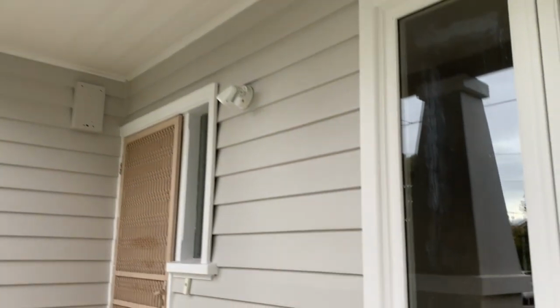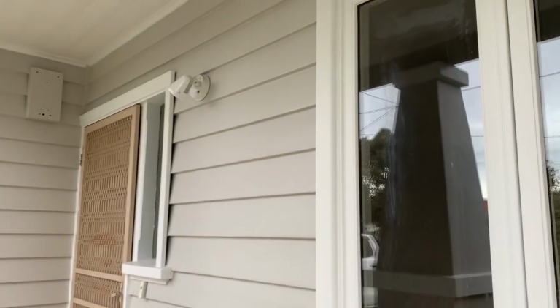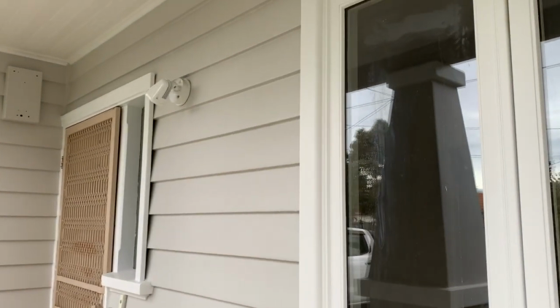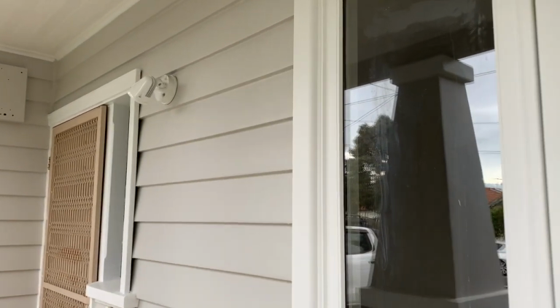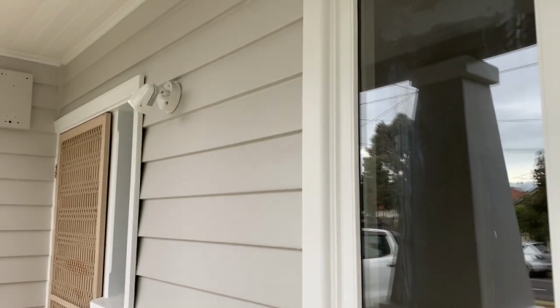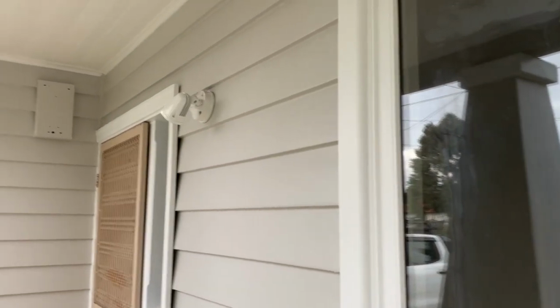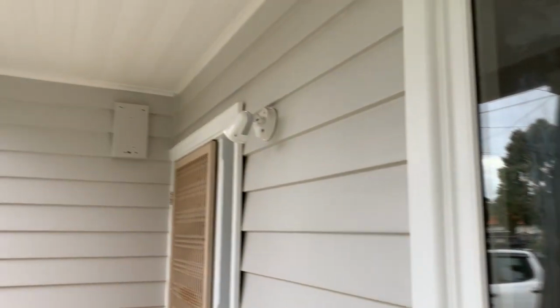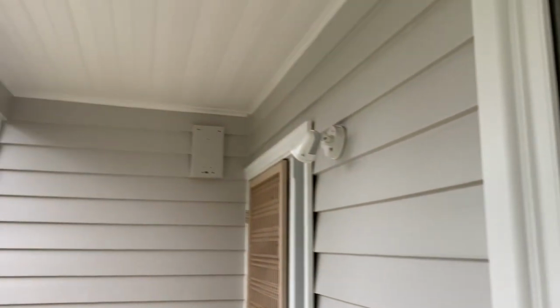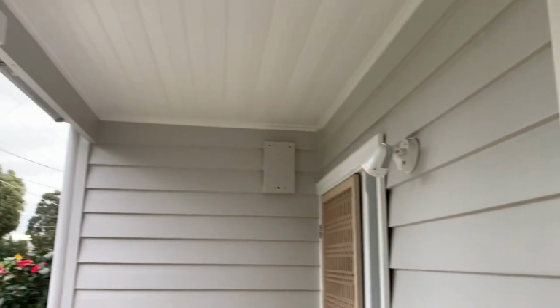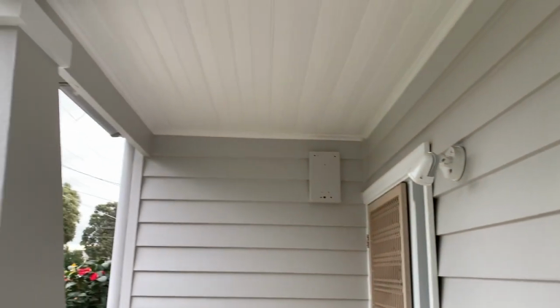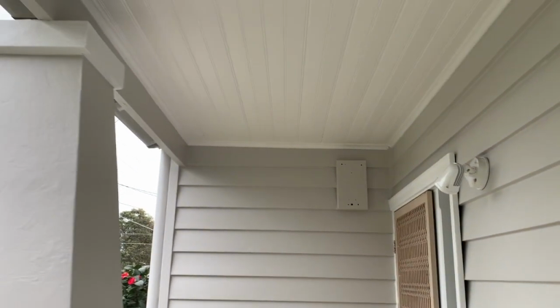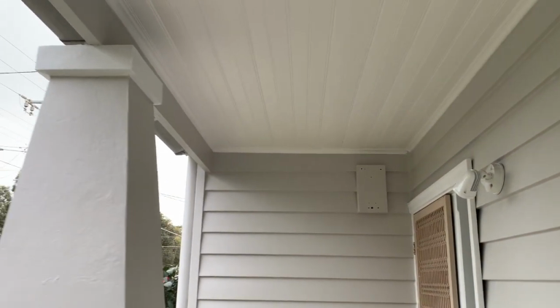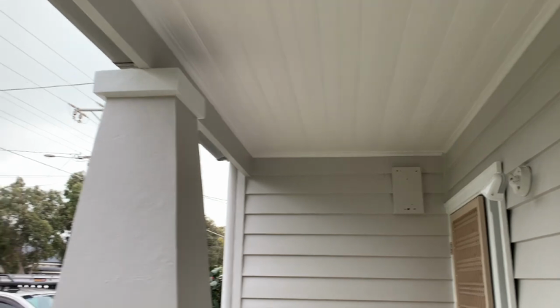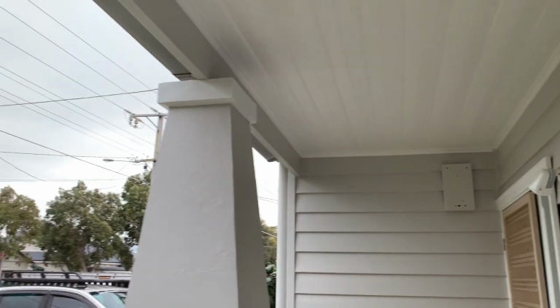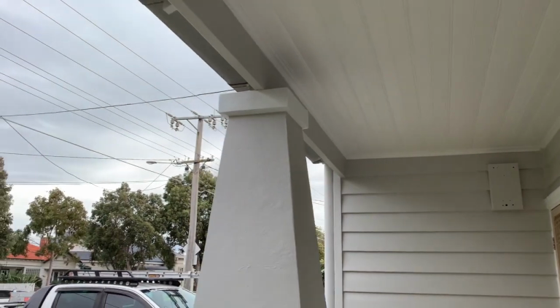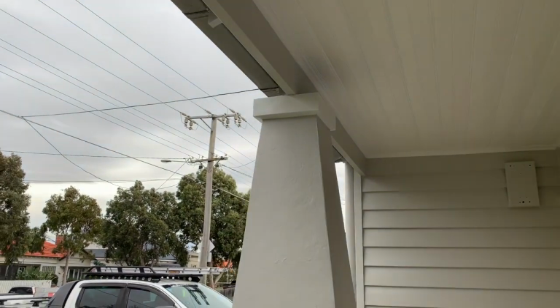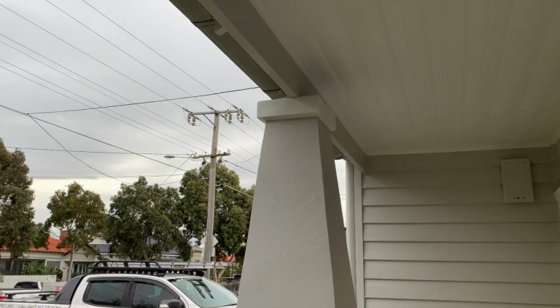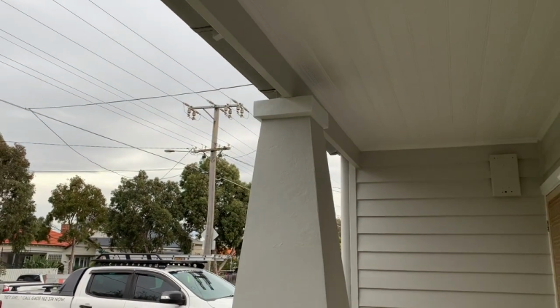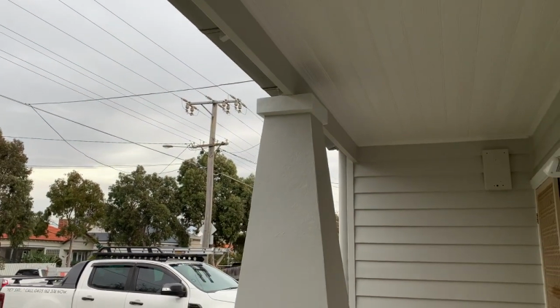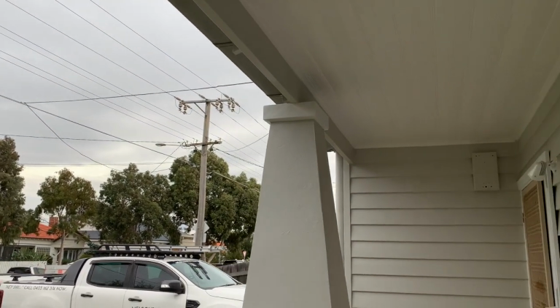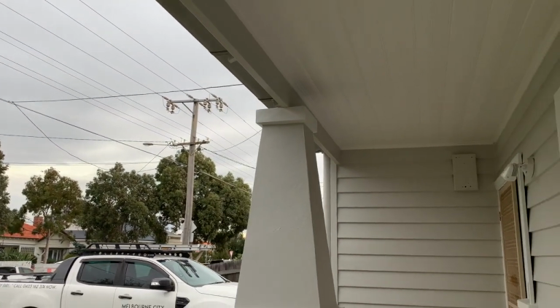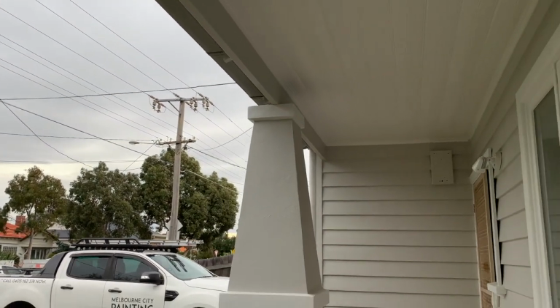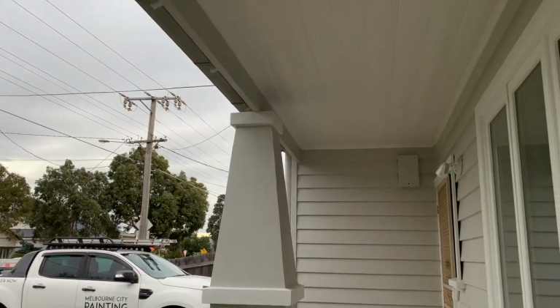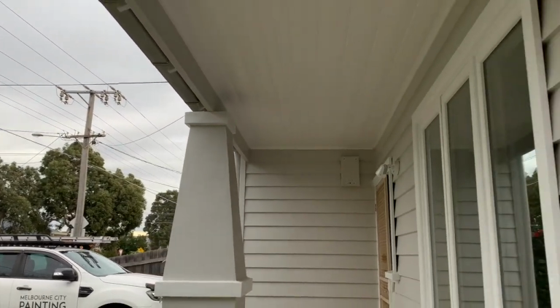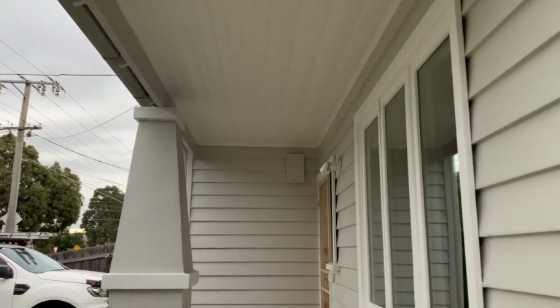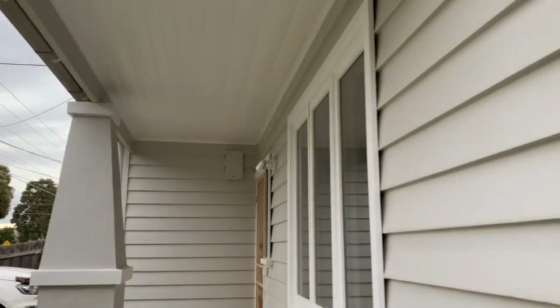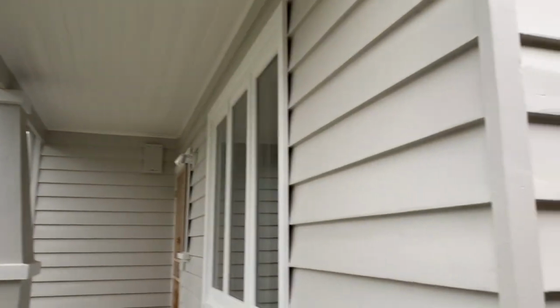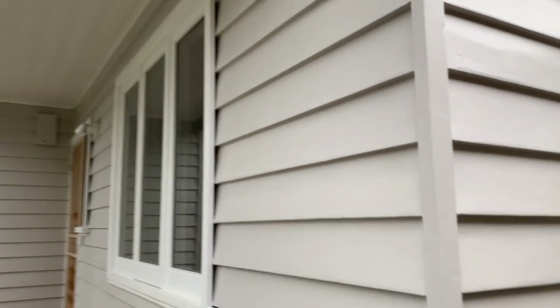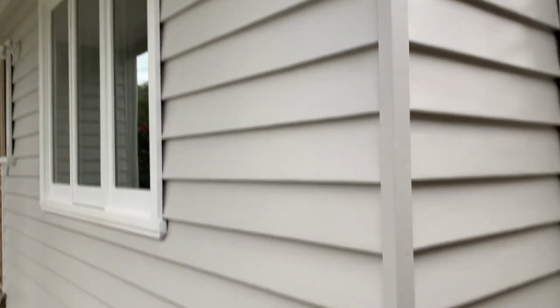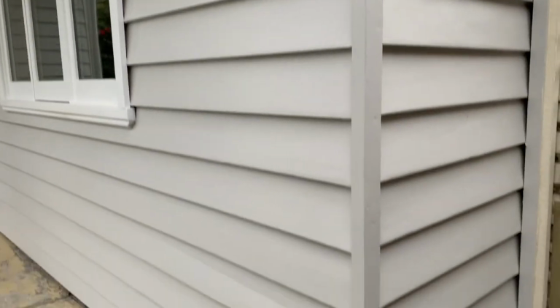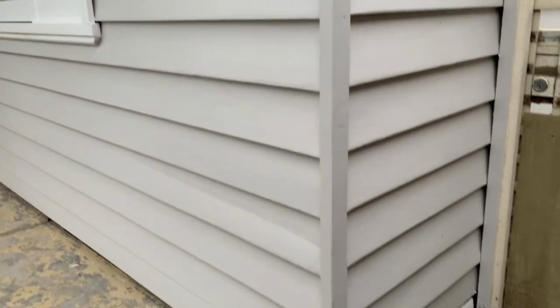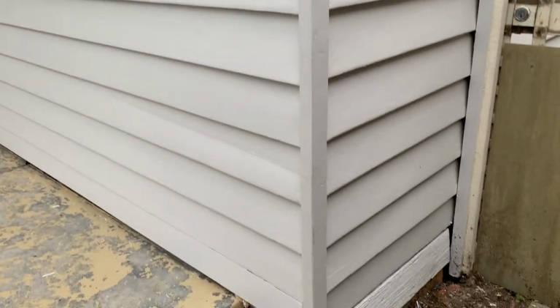The color chosen has made a massive difference to the appearance of this house, and at some stage that old fly screen will get replaced with a brand new fly screen that will look appropriately placed on this house.